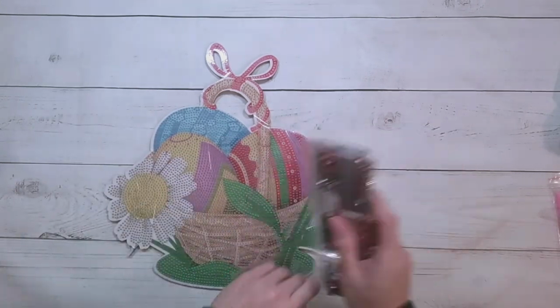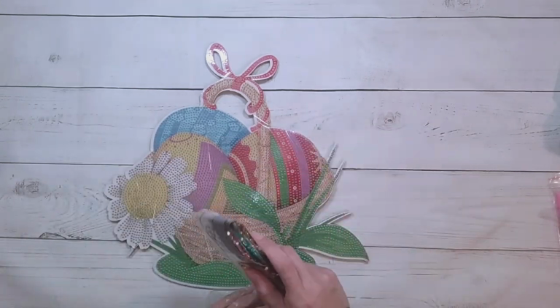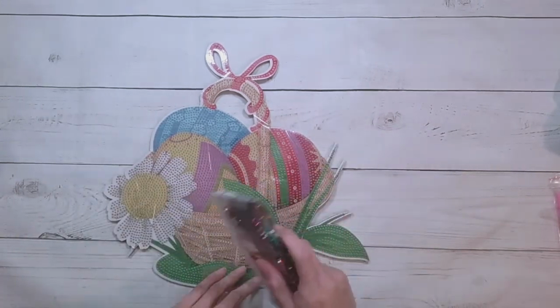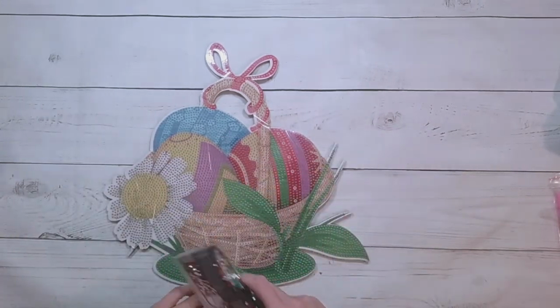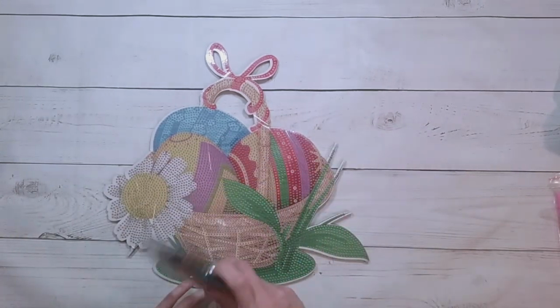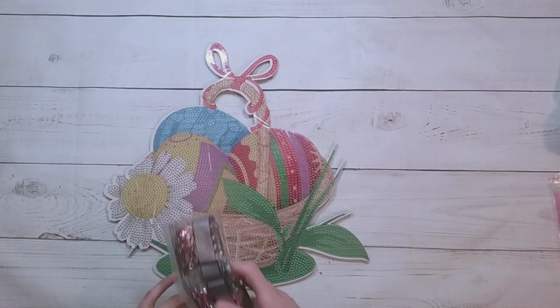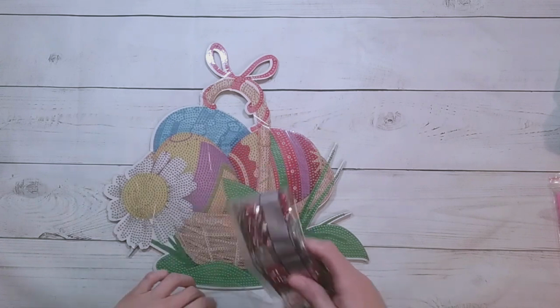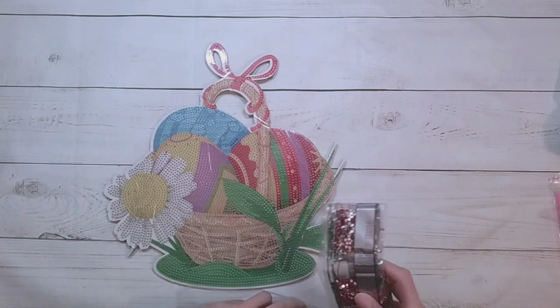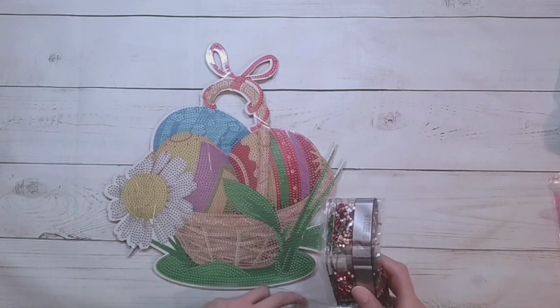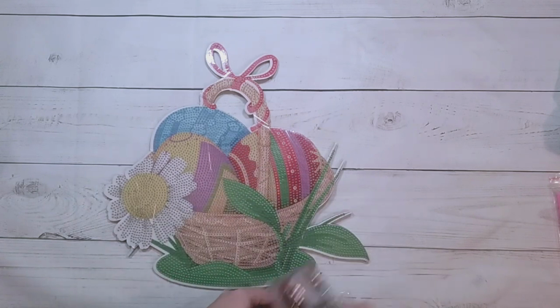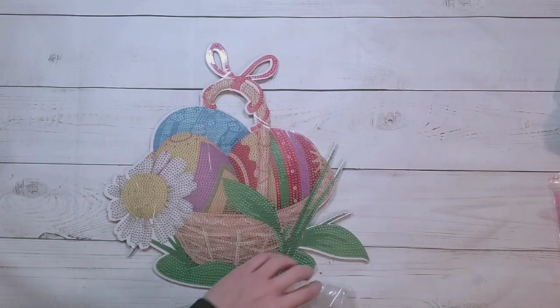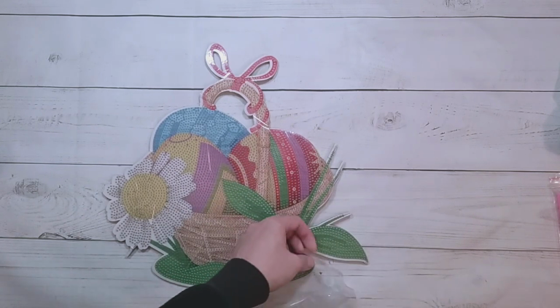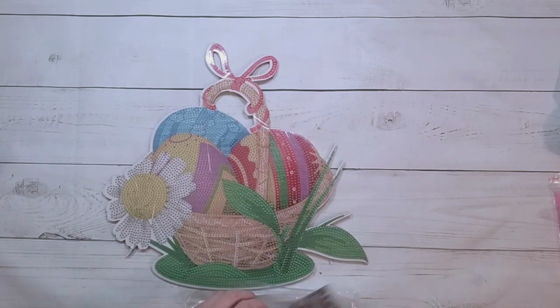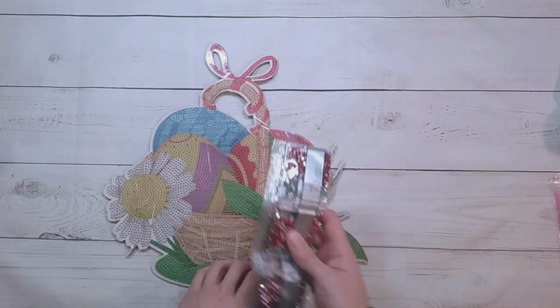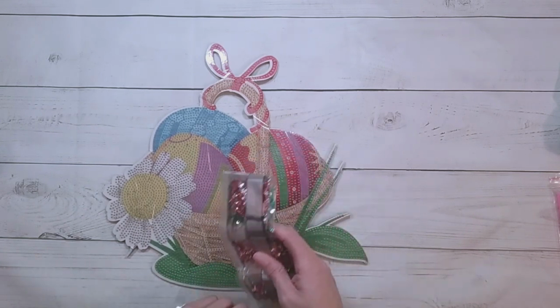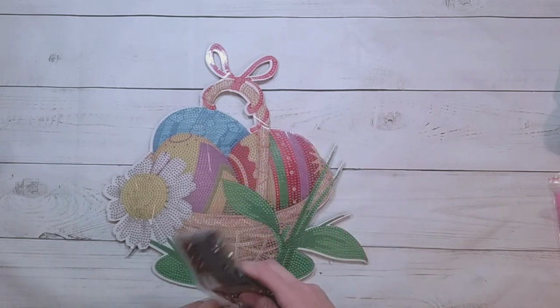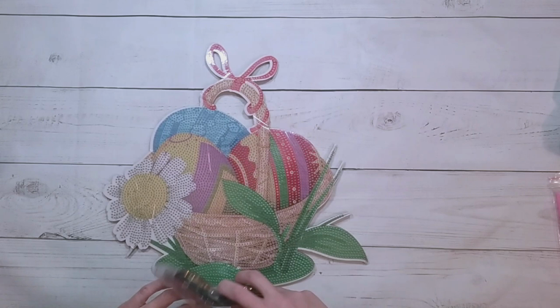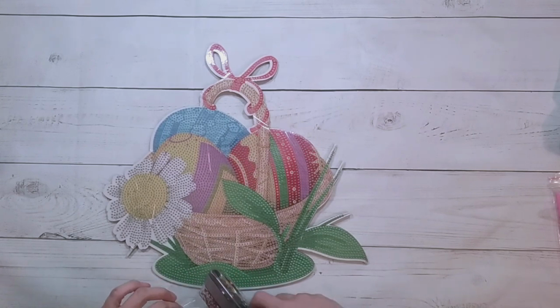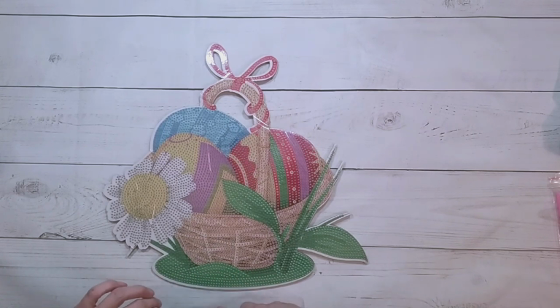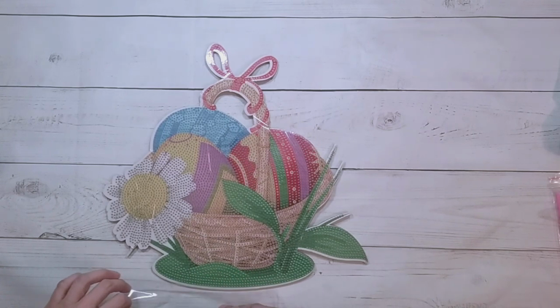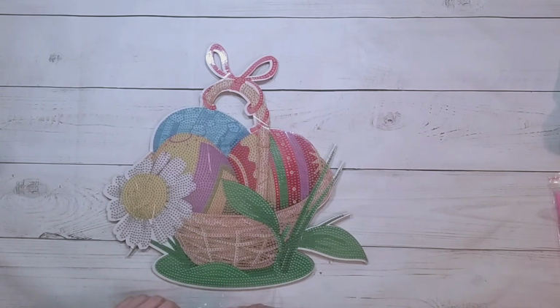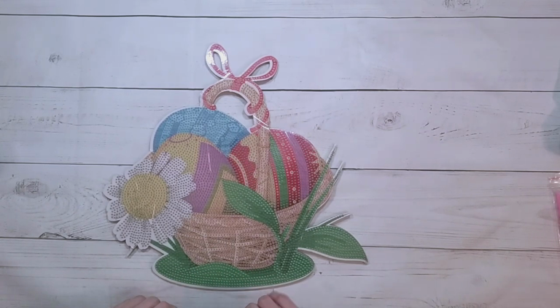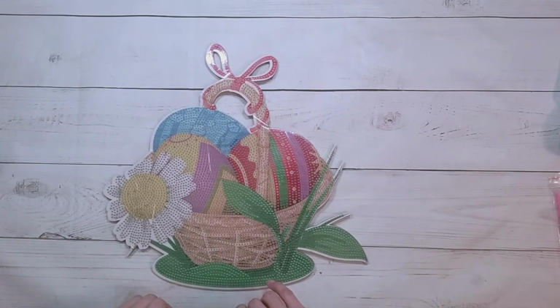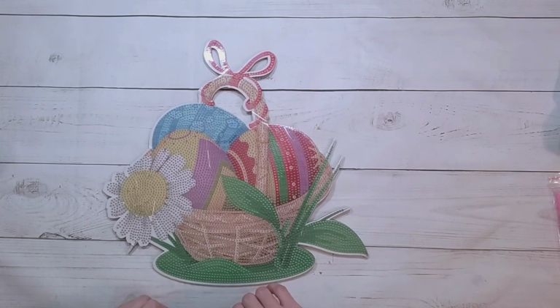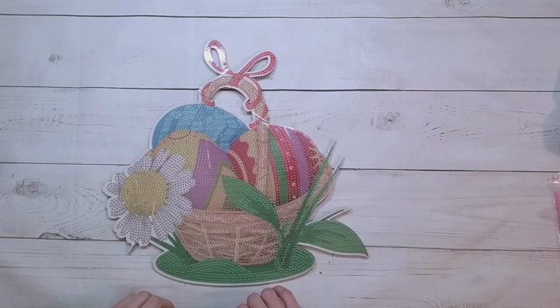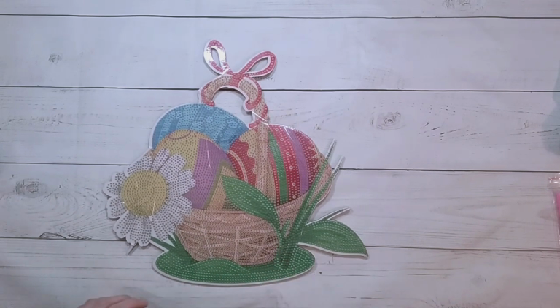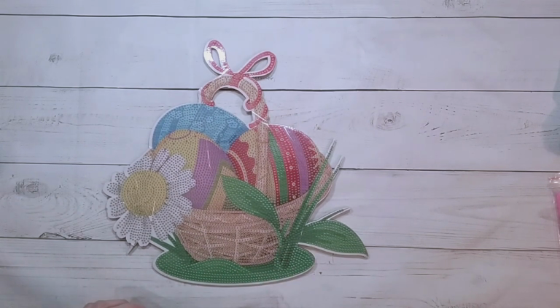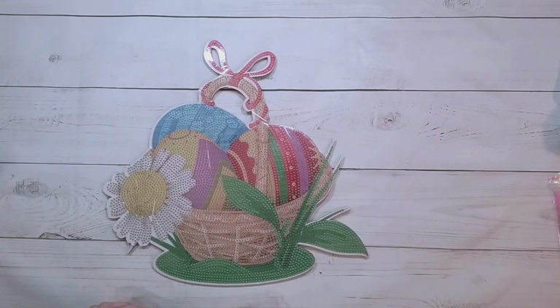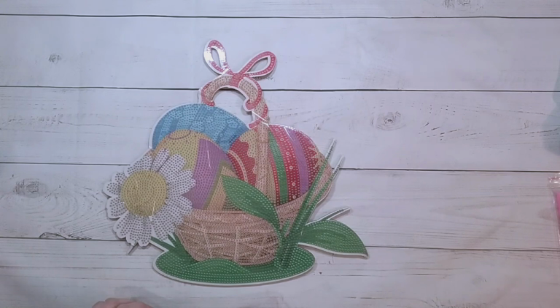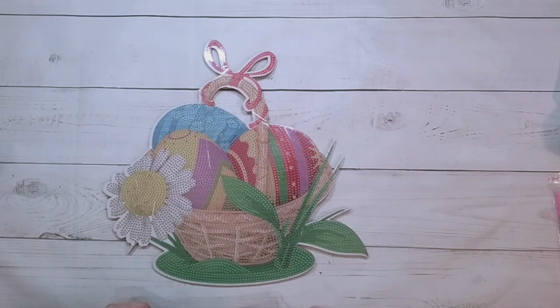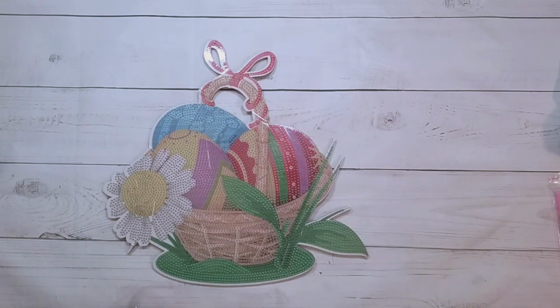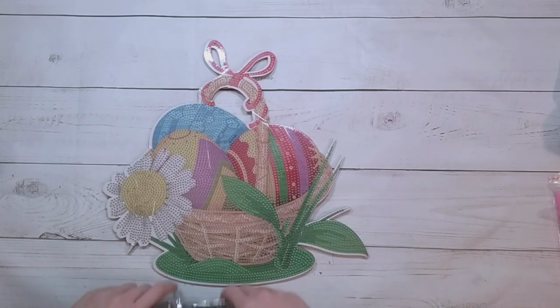I like to do my themed diamond paintings in time for the theme, so I'll probably finish this — or my mom will, depending on who gets to it first. Sometimes I want to diamond paint something and I come home and my mom has already started it.